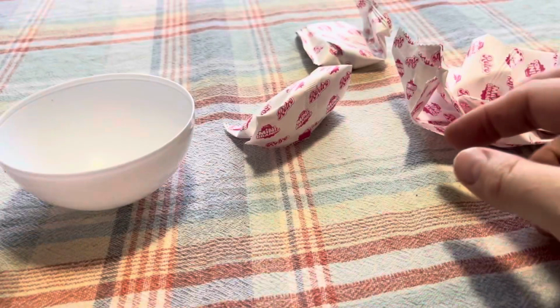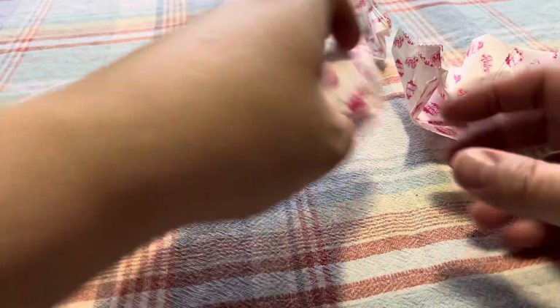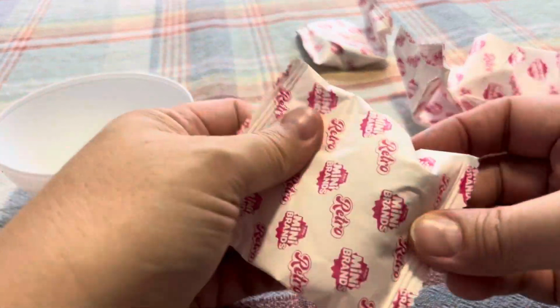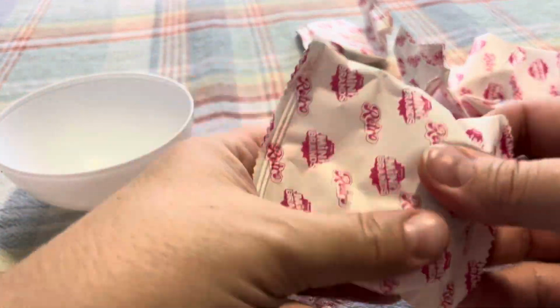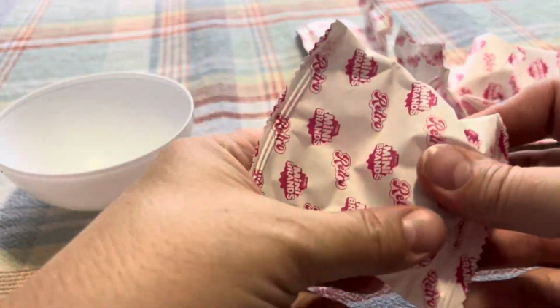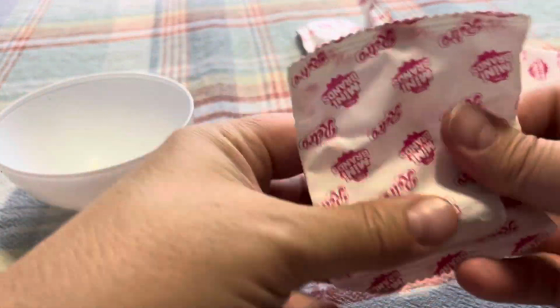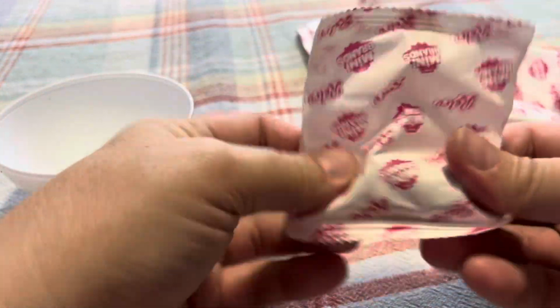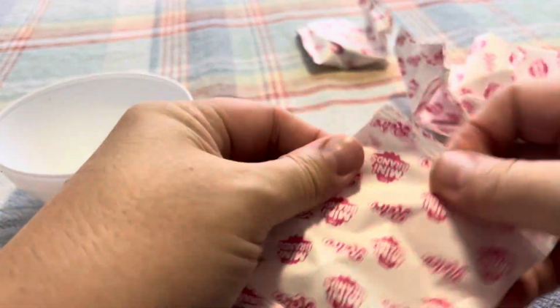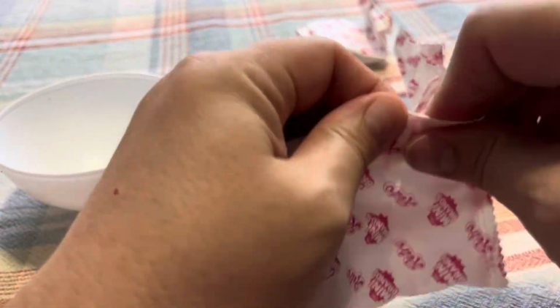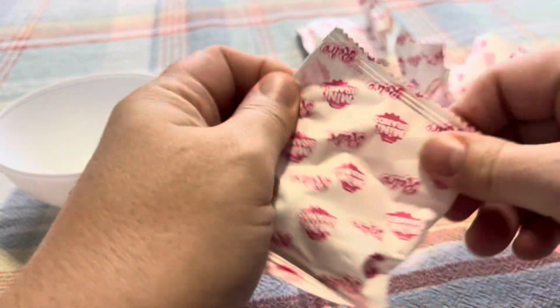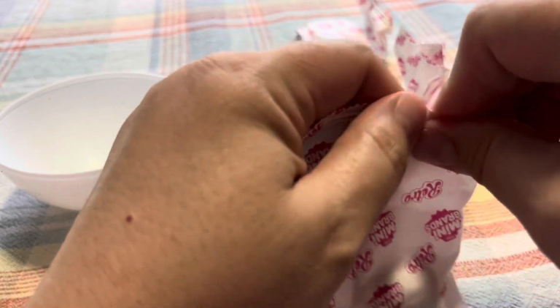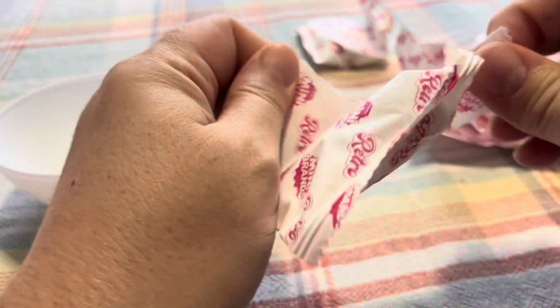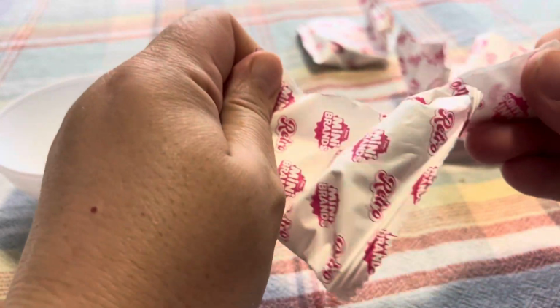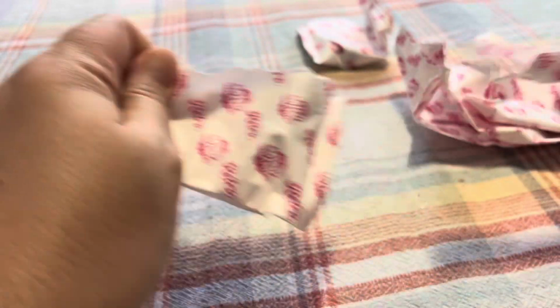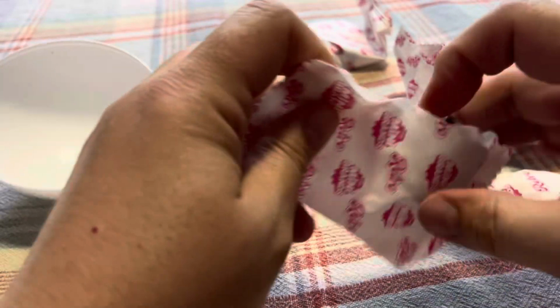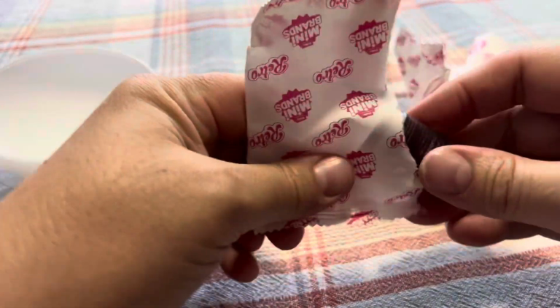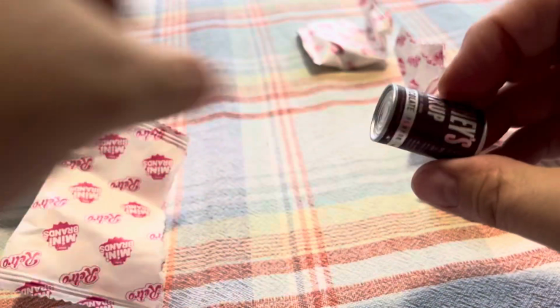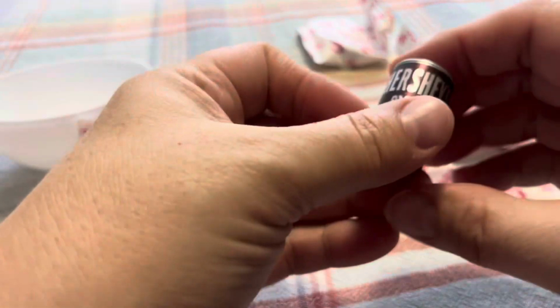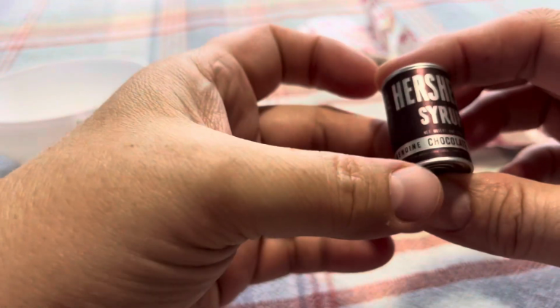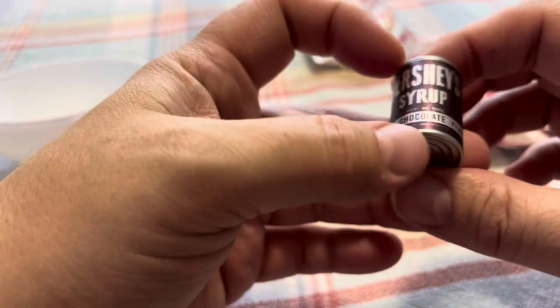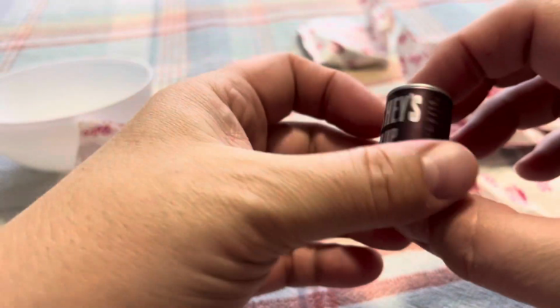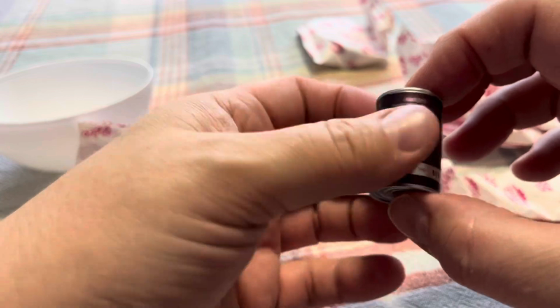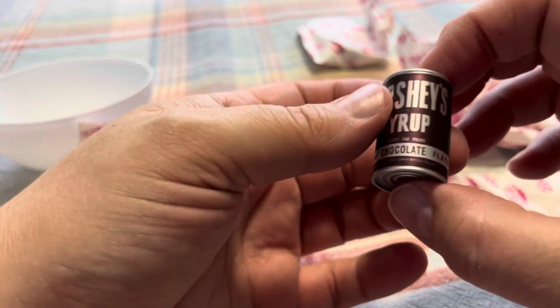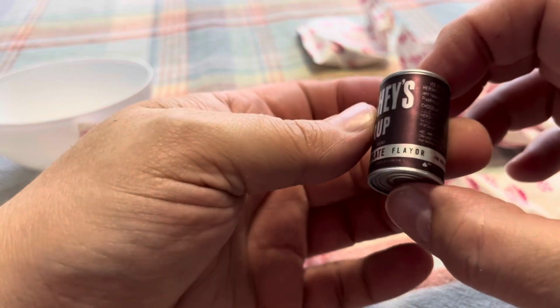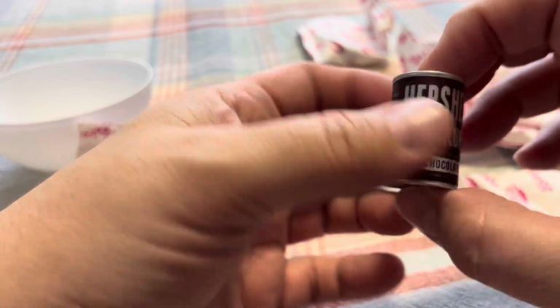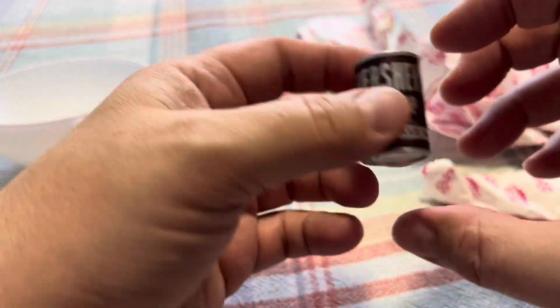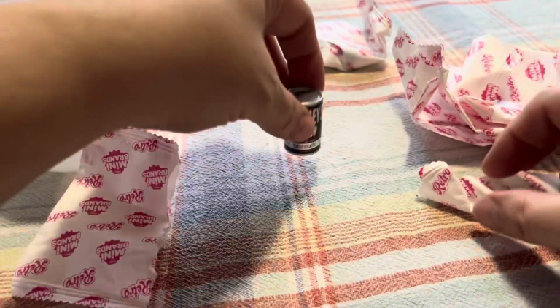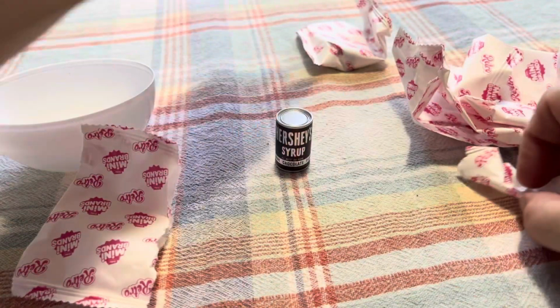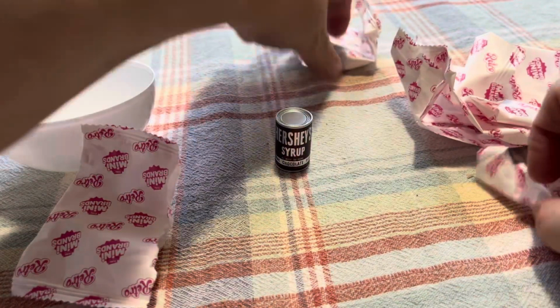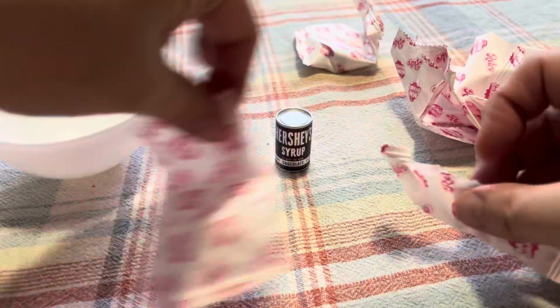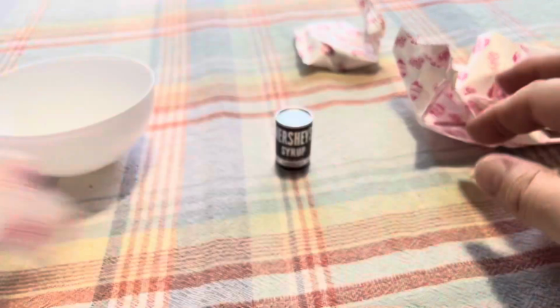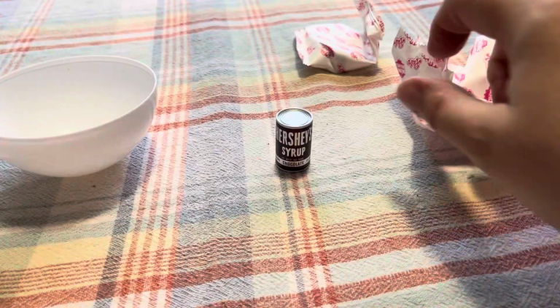All right, let's see the first one here. We got — oh — Hershey syrup! Chocolate fever, yay! That's kind of cool. Okay, next one.